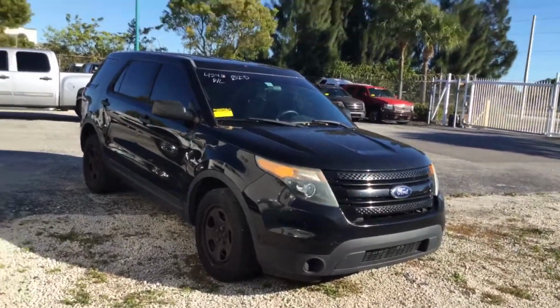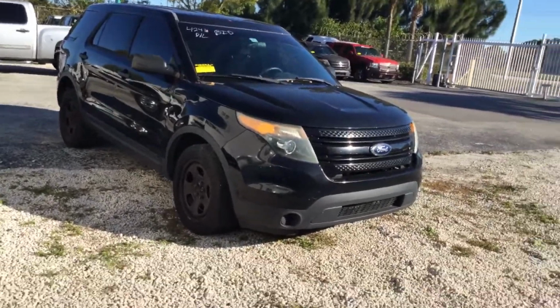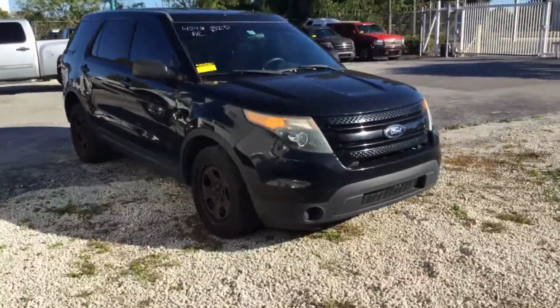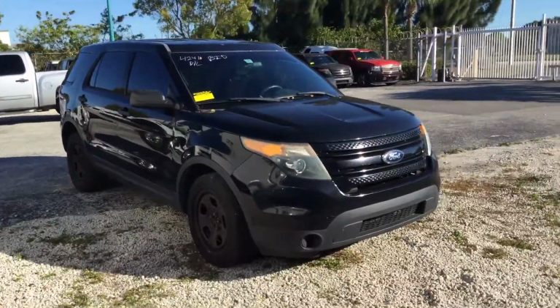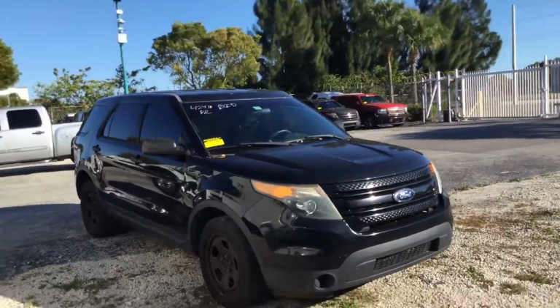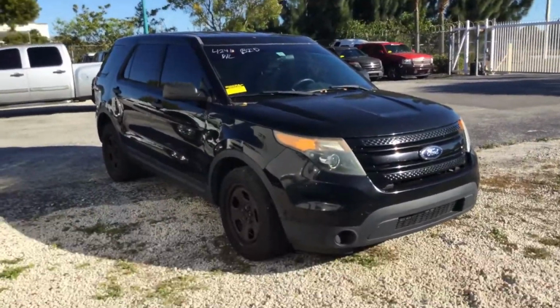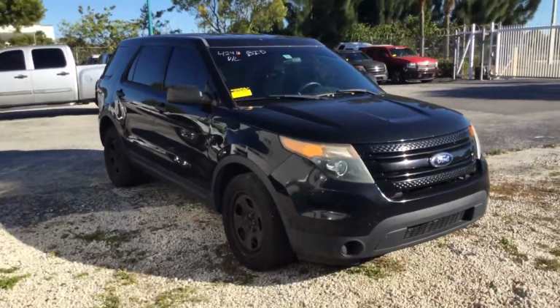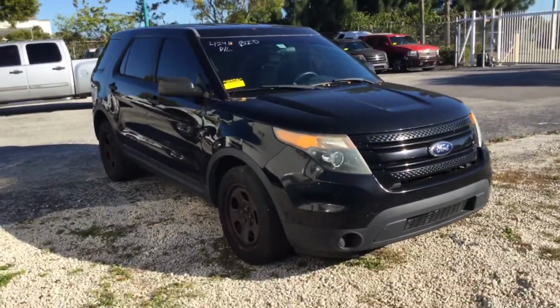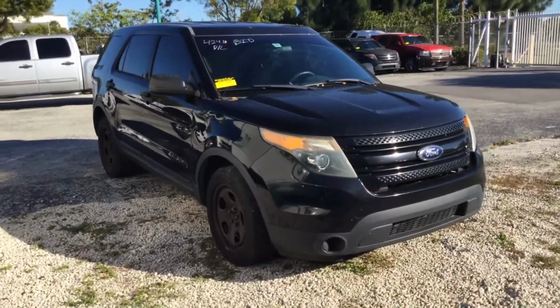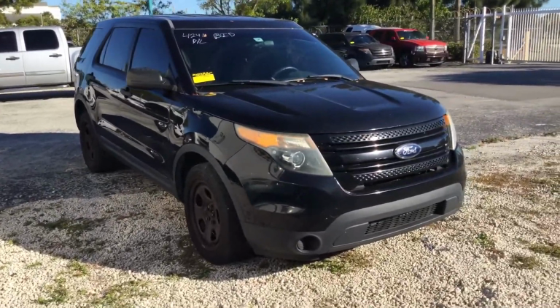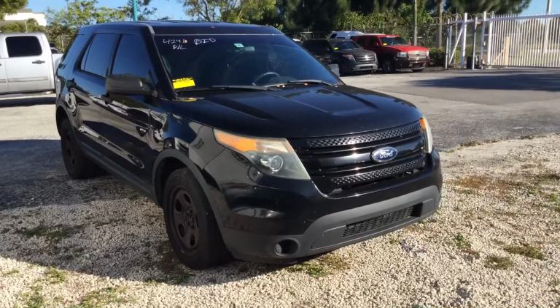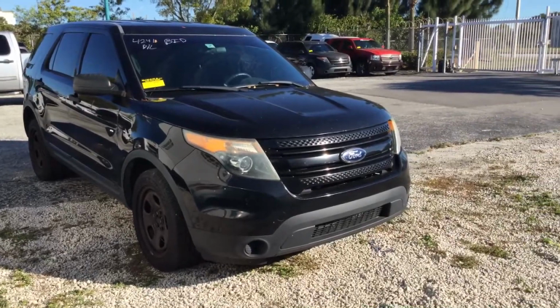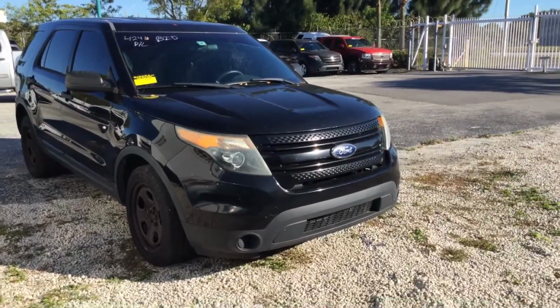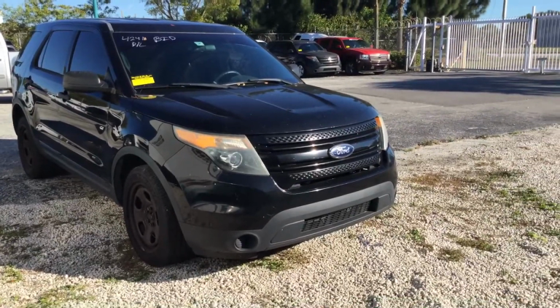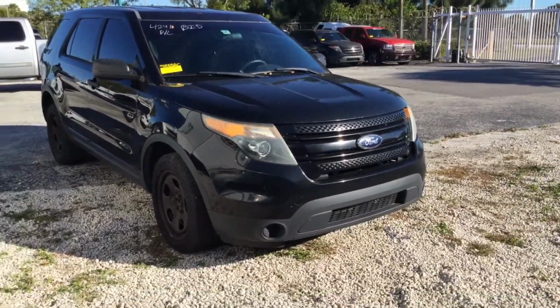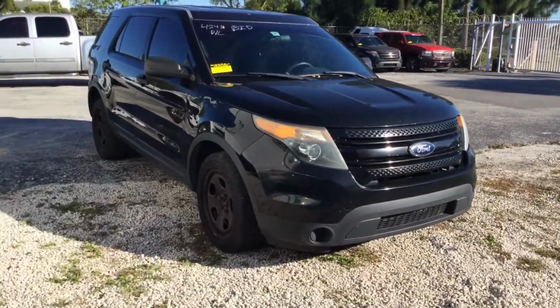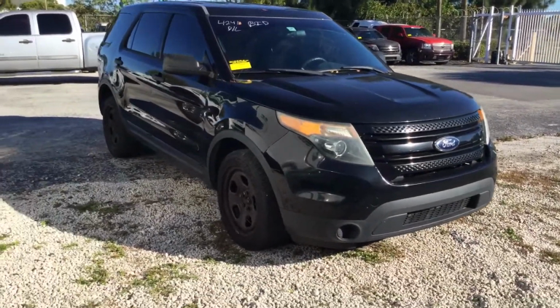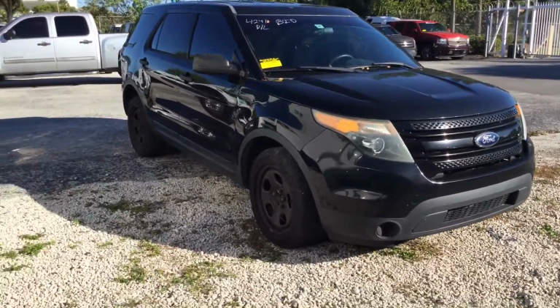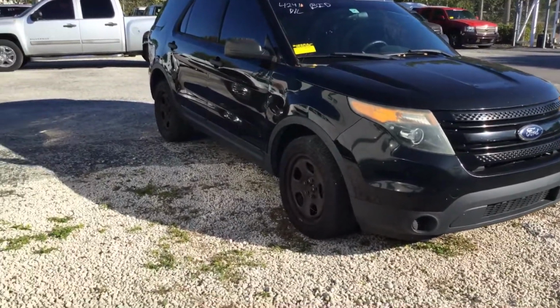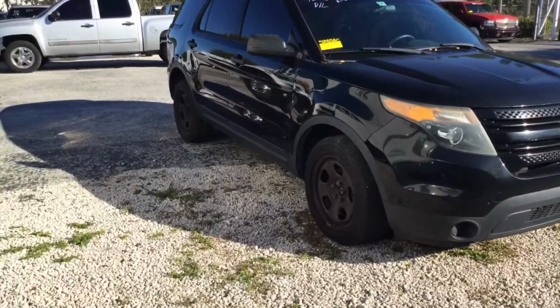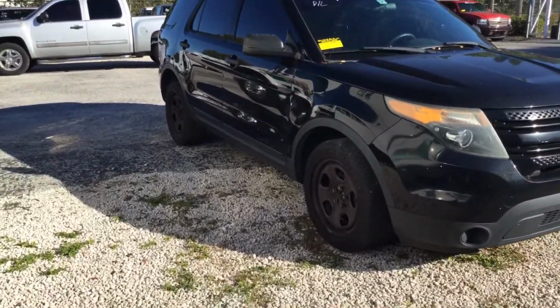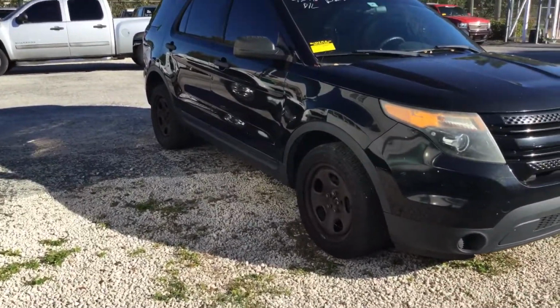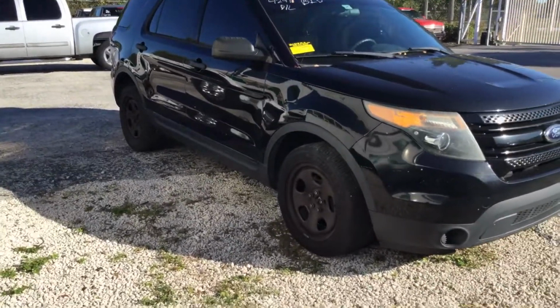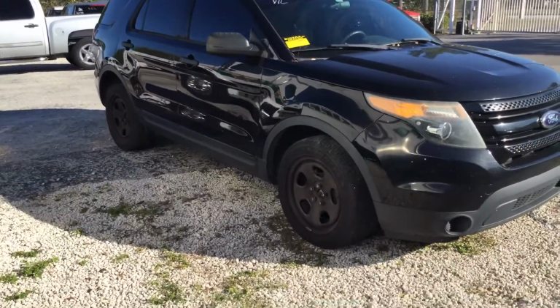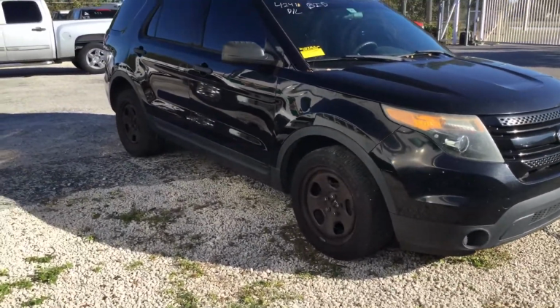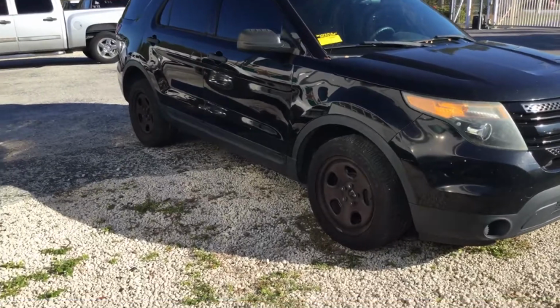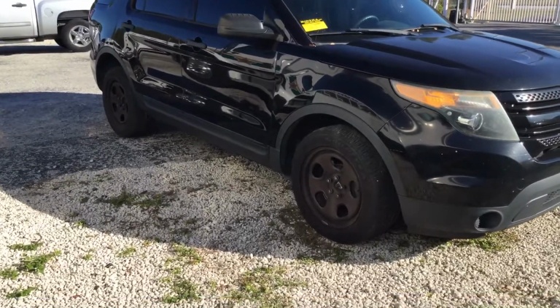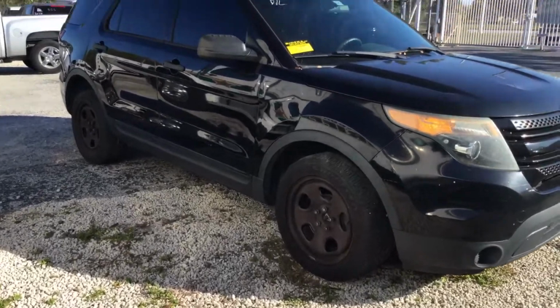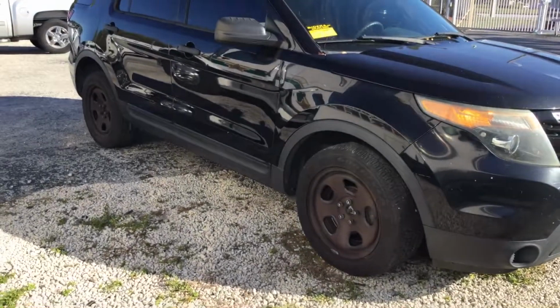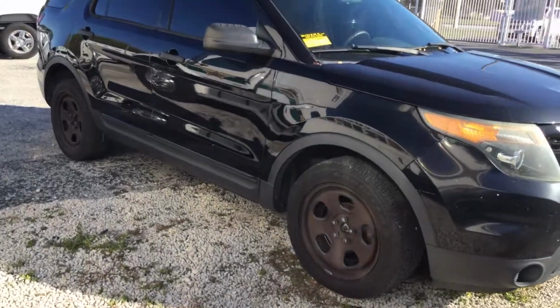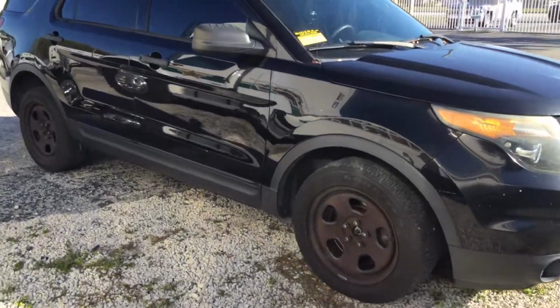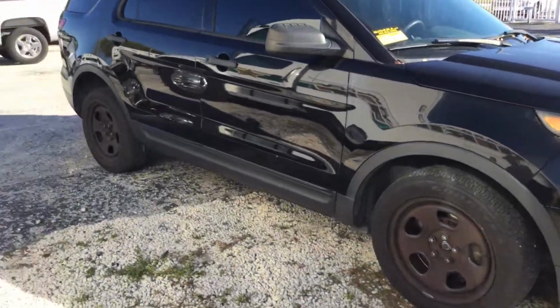This is an unmarked police unit. The headlights are a little dull. It's missing all four center caps but has the original steel wheels with good-looking Goodyear tires.